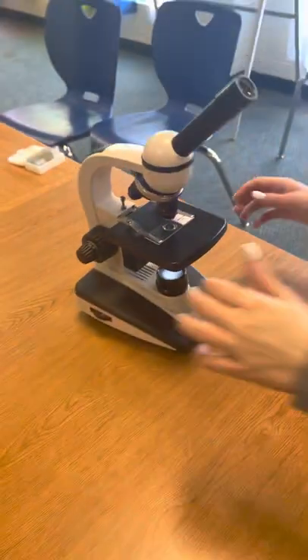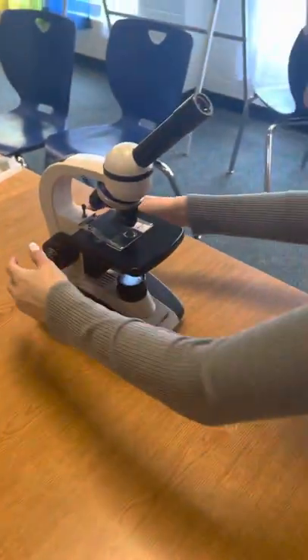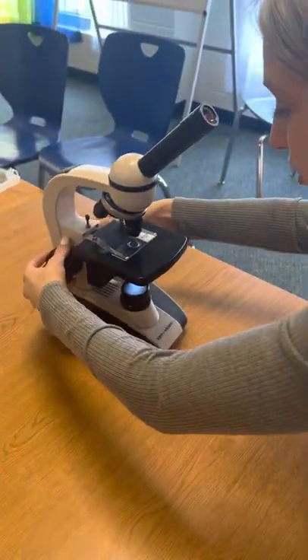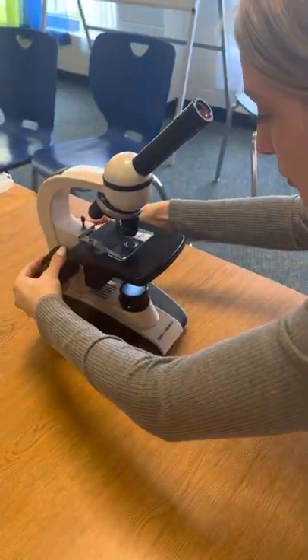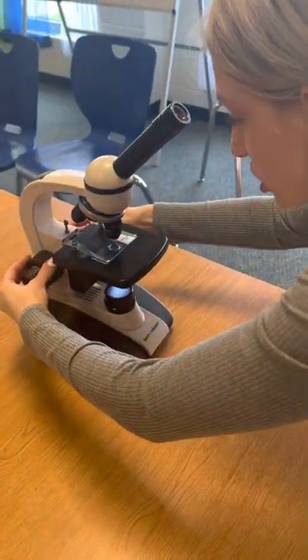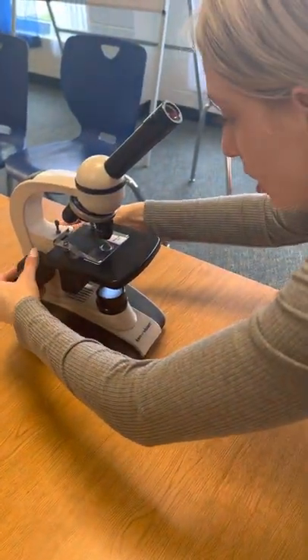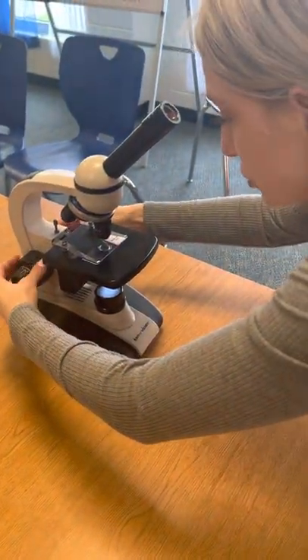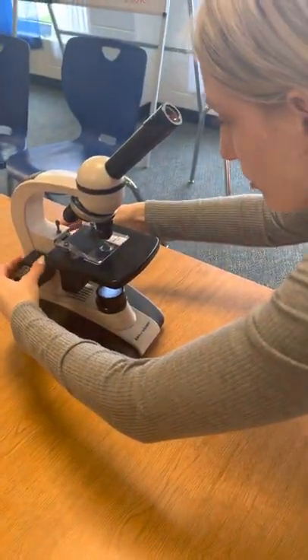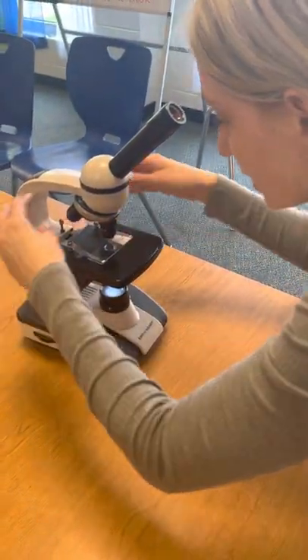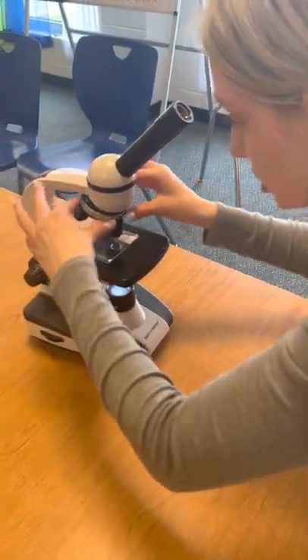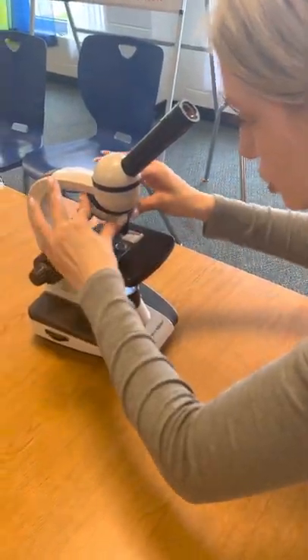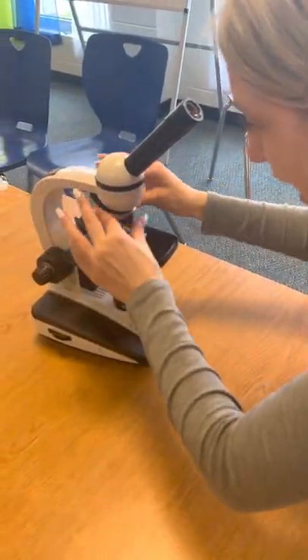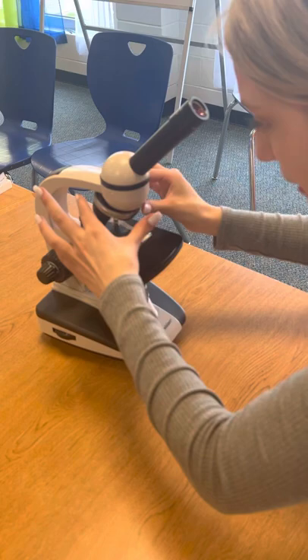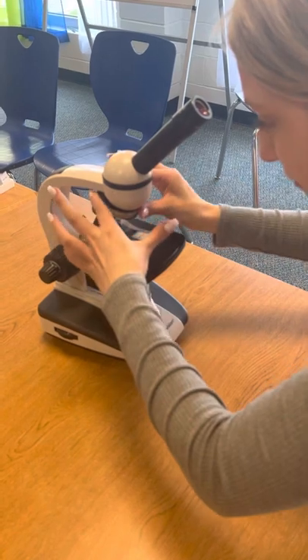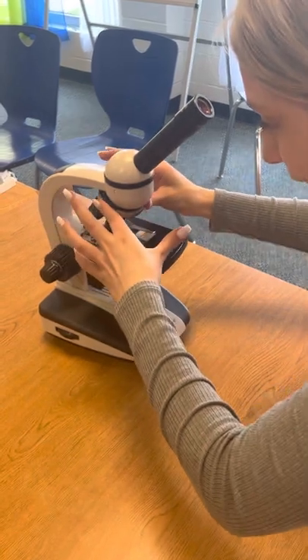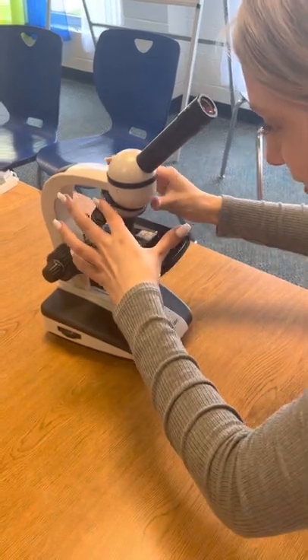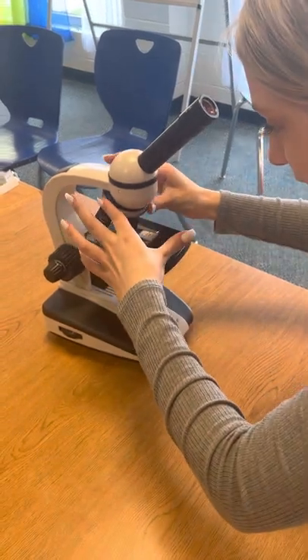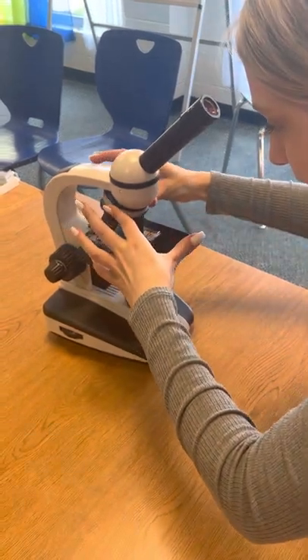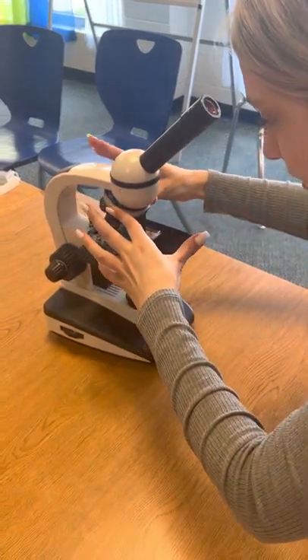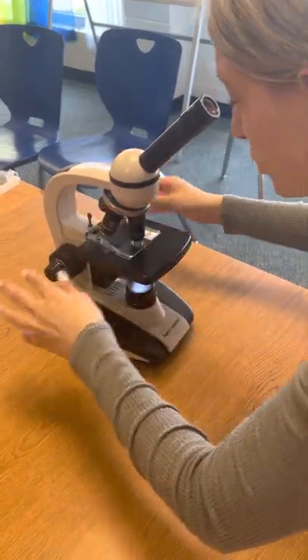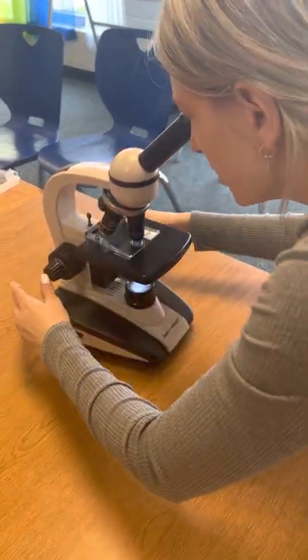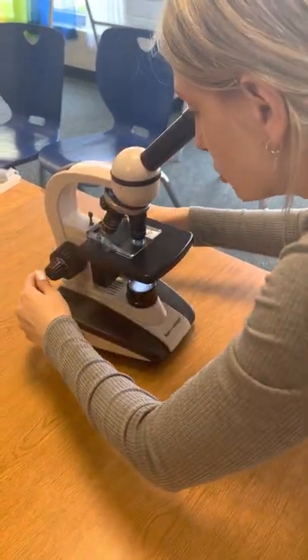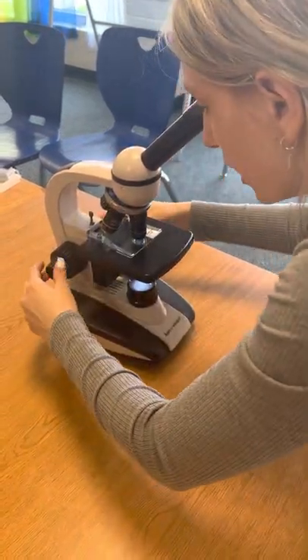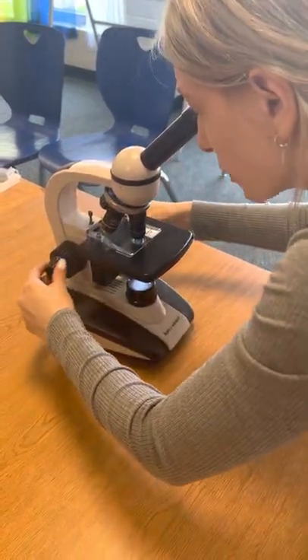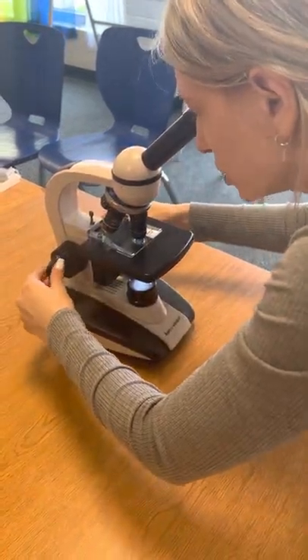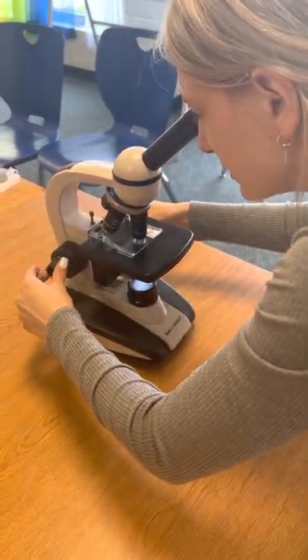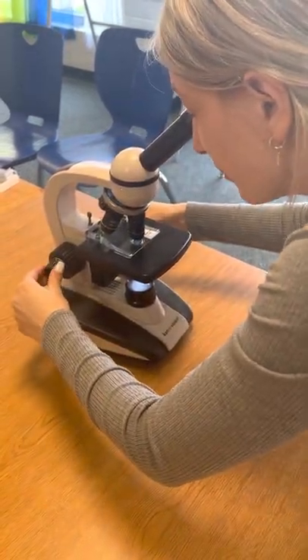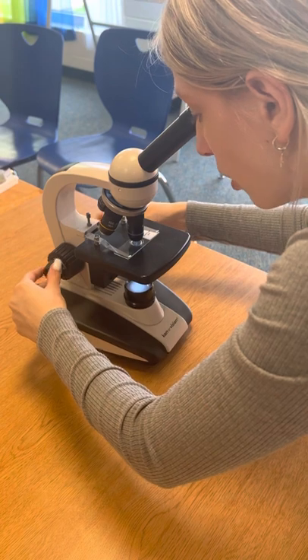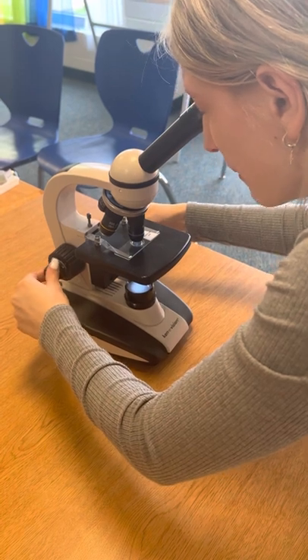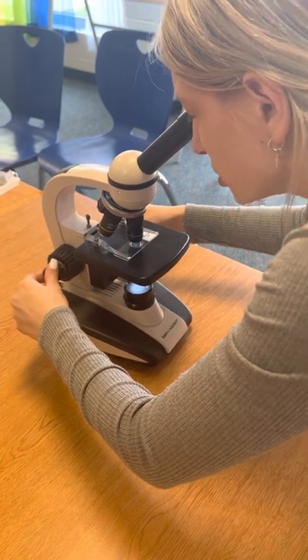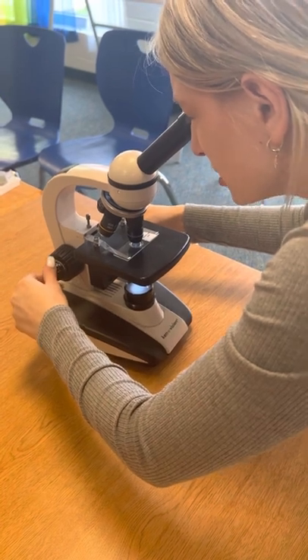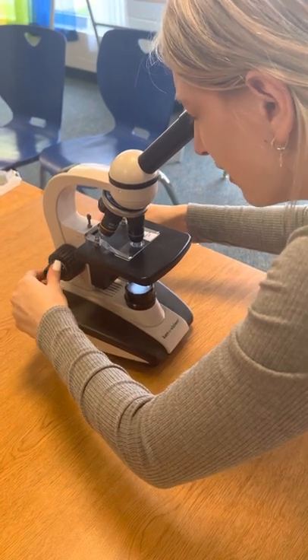Now I'm going to use my coarse adjustment knob to lower this. I'm going to switch to my high power, my 40x. You never want to use your coarse adjustment knob on high power, so I'm using my fine adjustment knob.